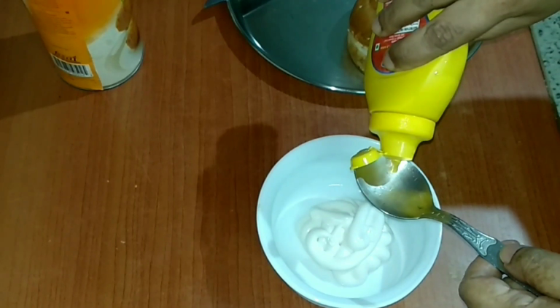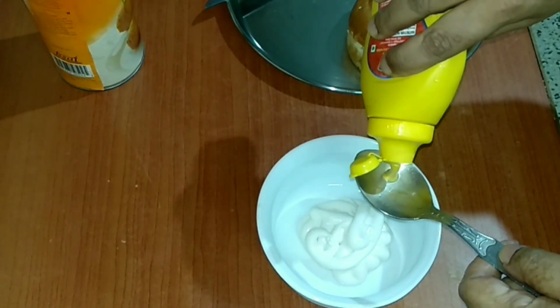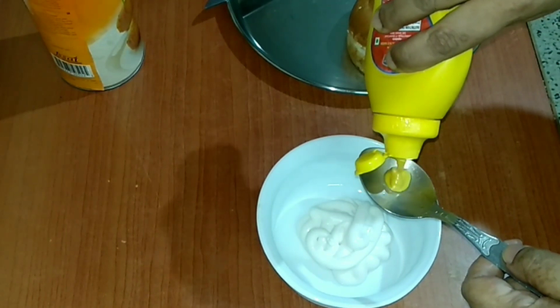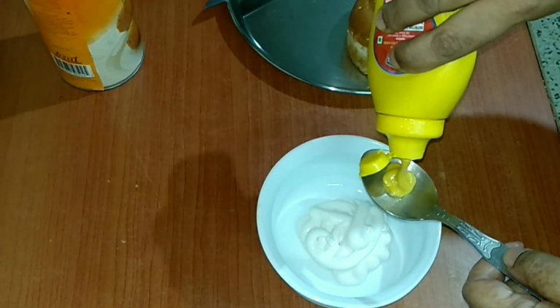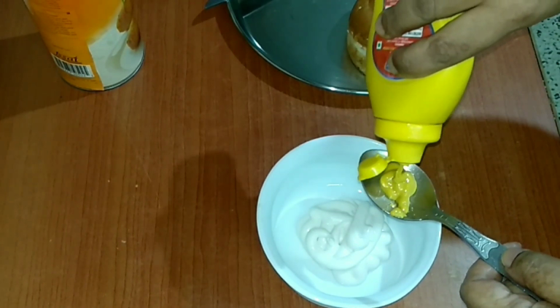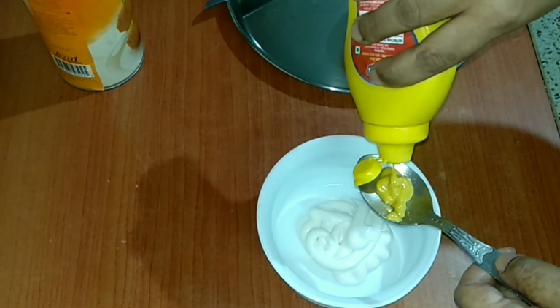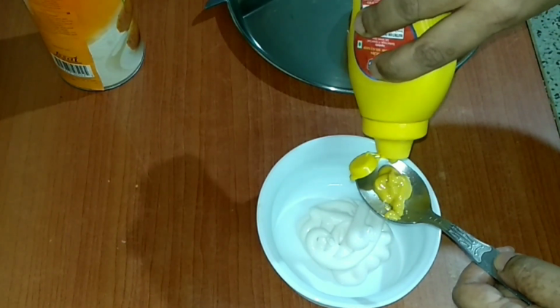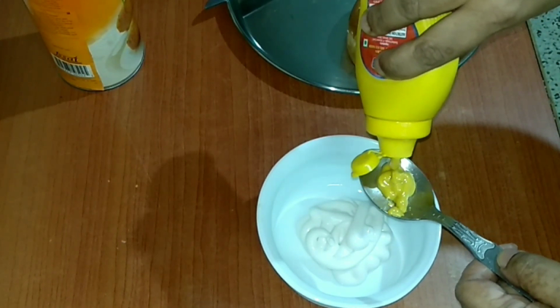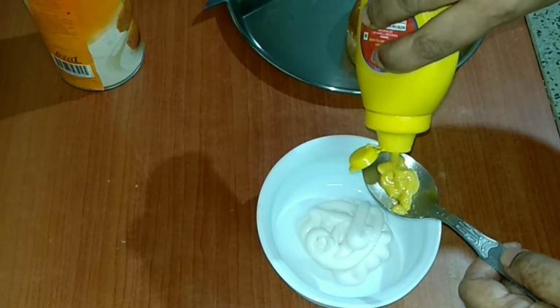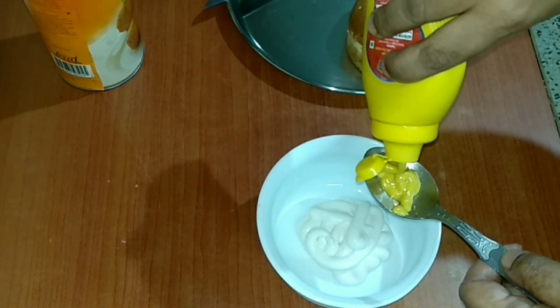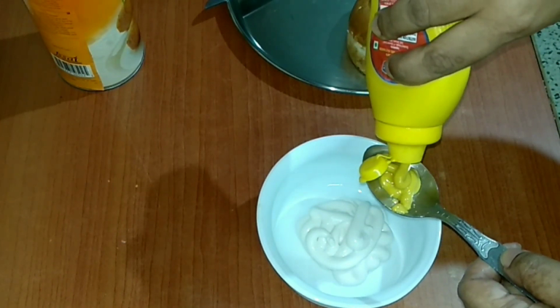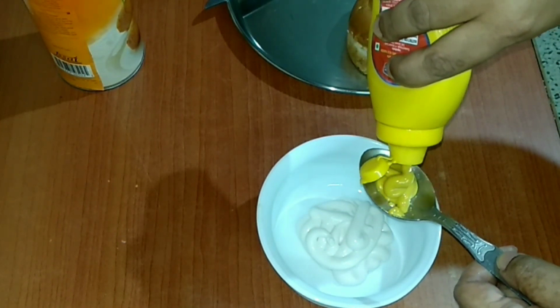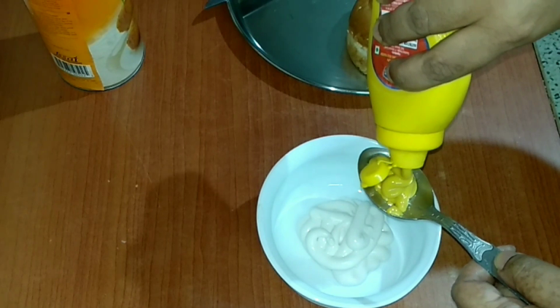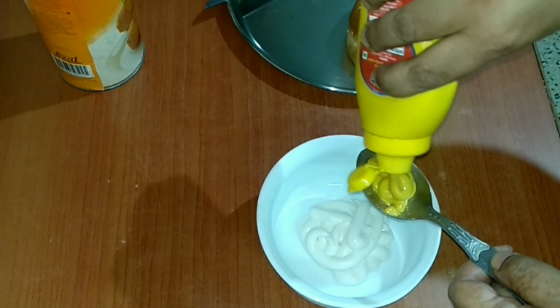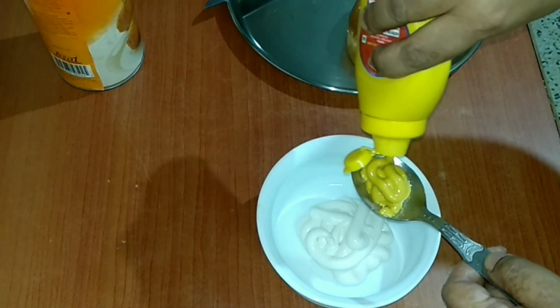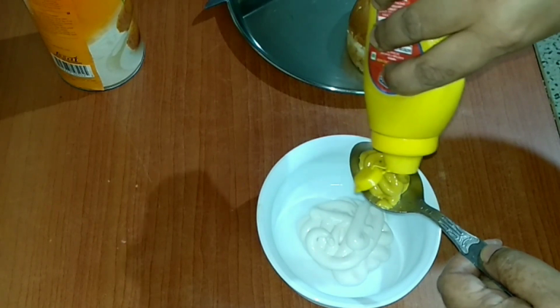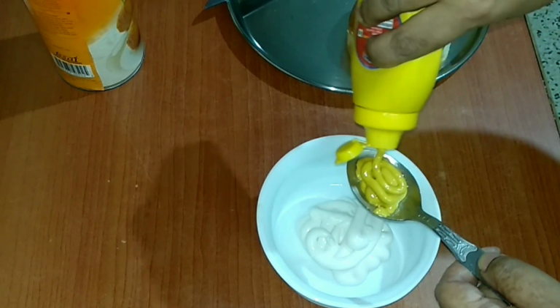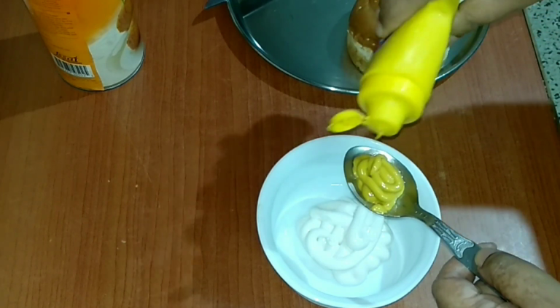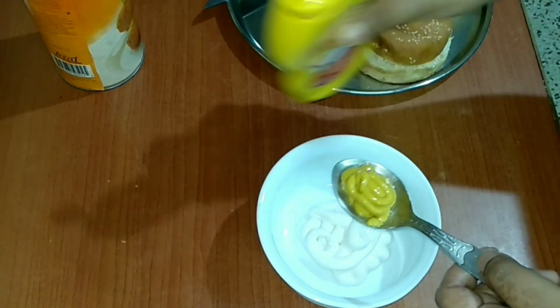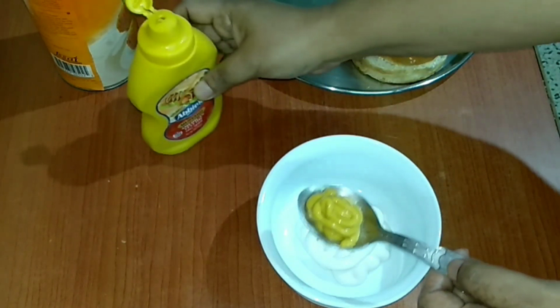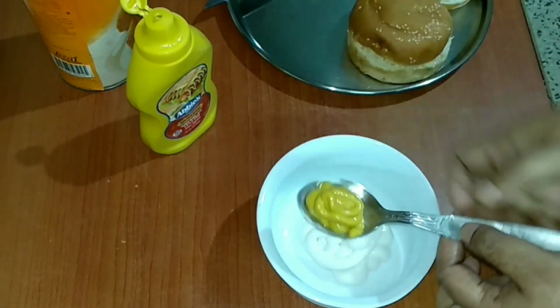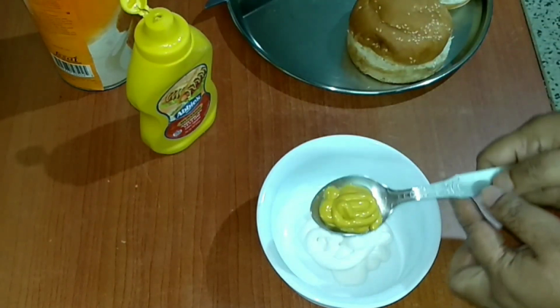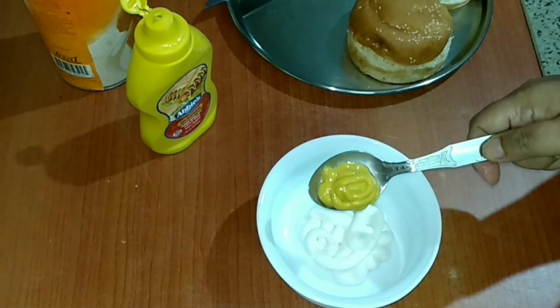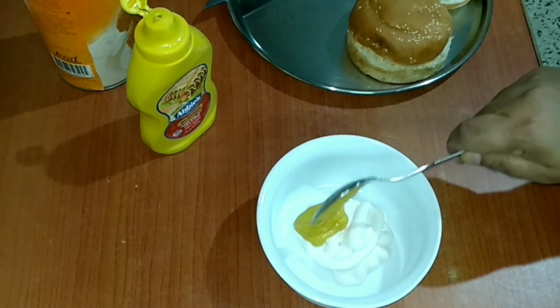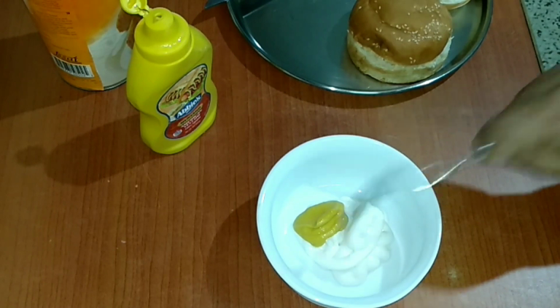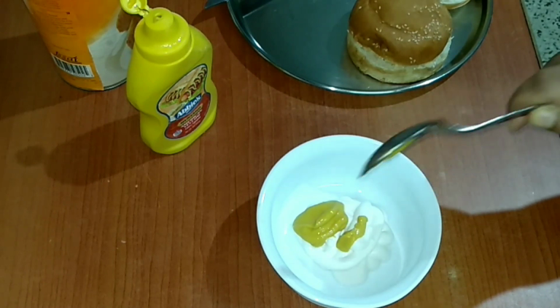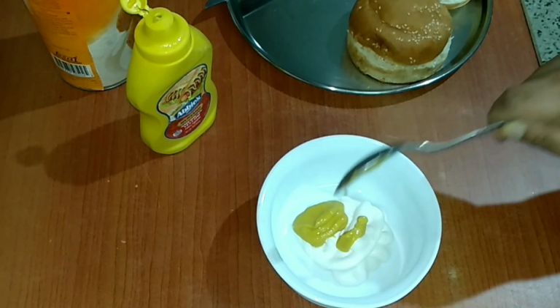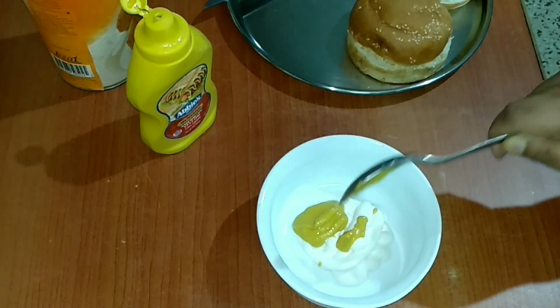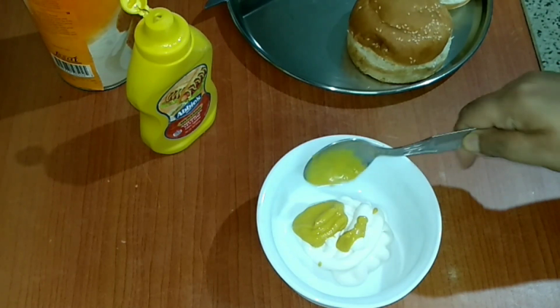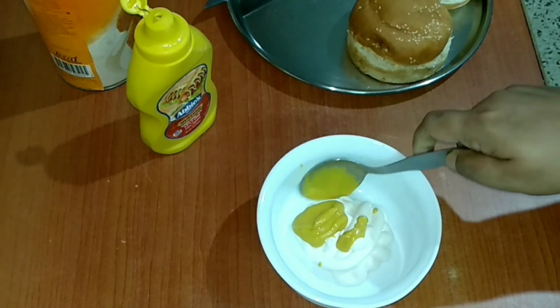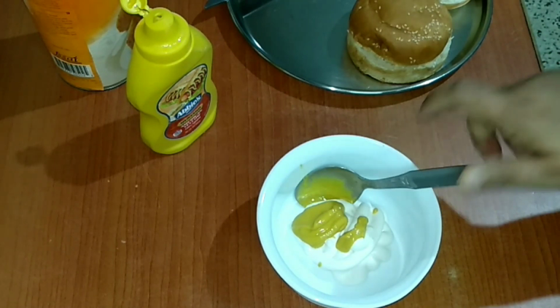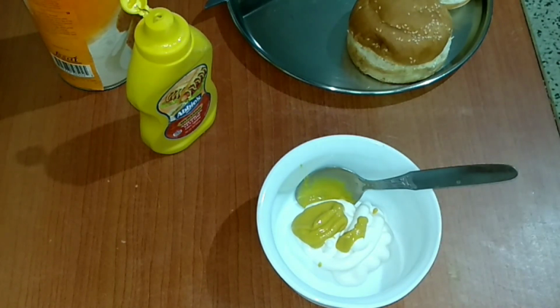Let's prepare the burger spread now. For the spread we need 2 tablespoons of mayonnaise, 1 tablespoon of mustard sauce, and 1 tablespoon of tomato ketchup.